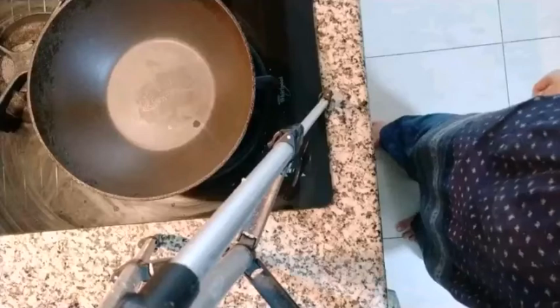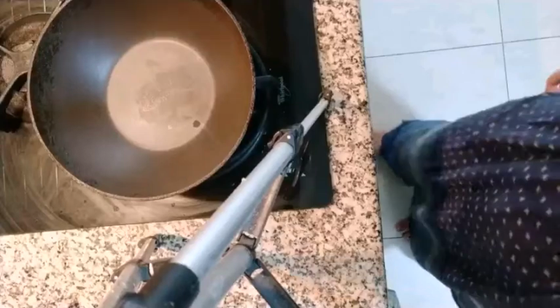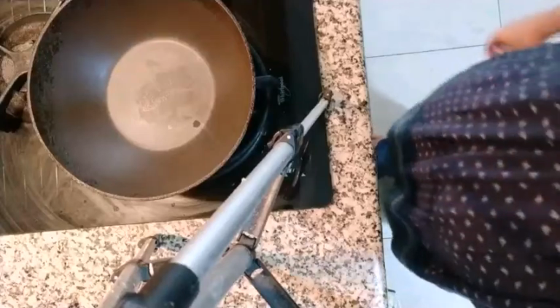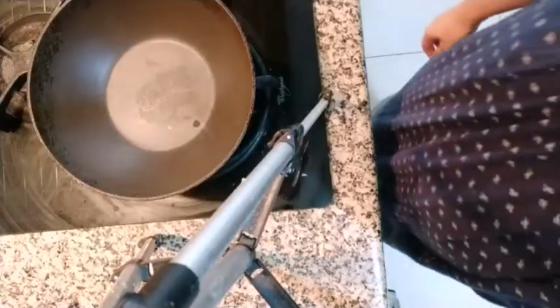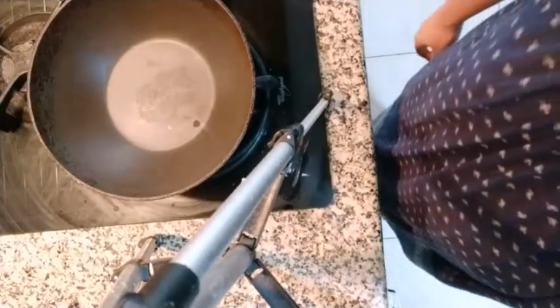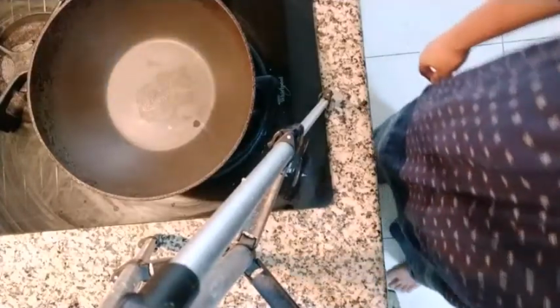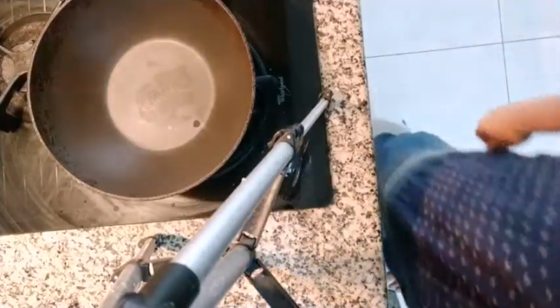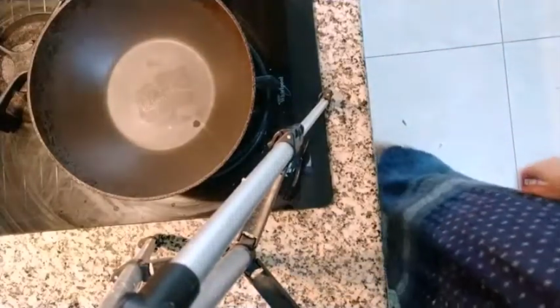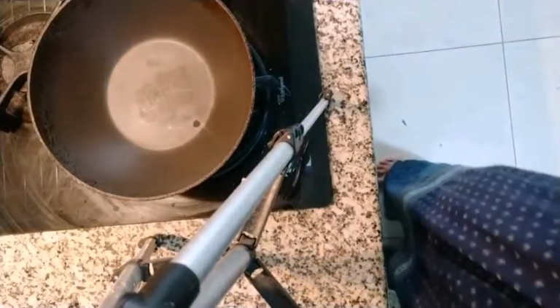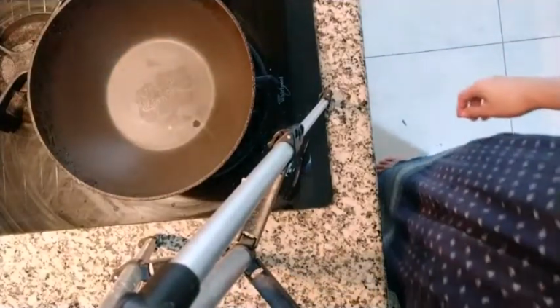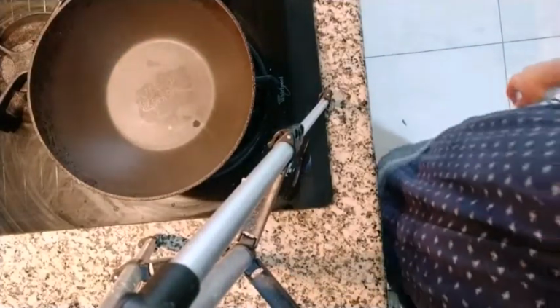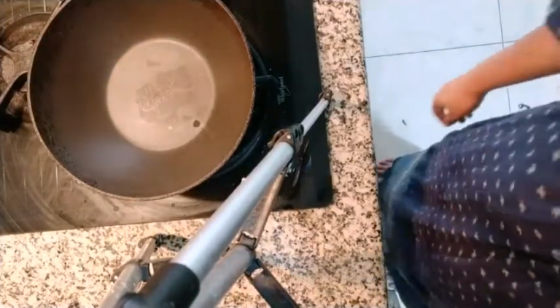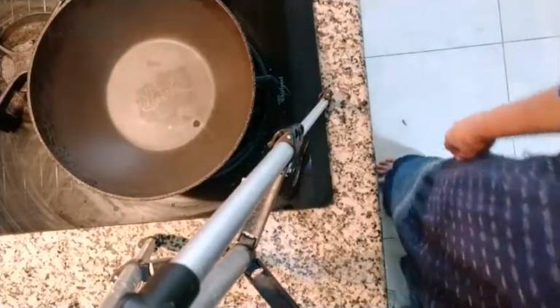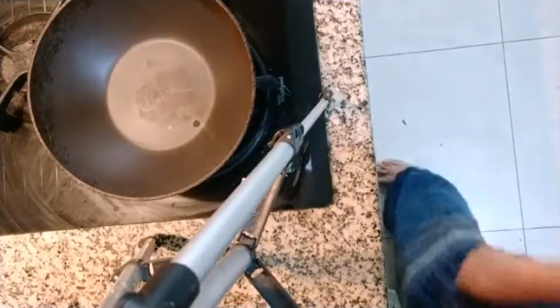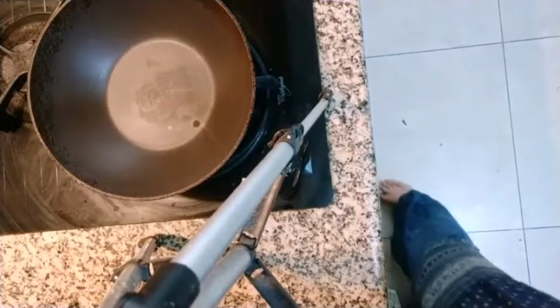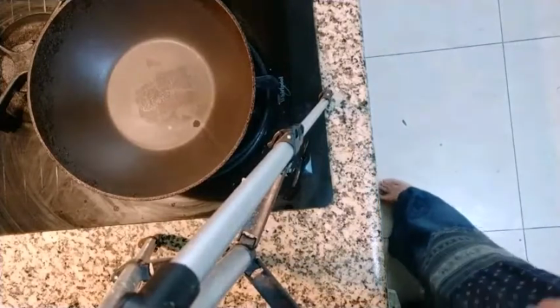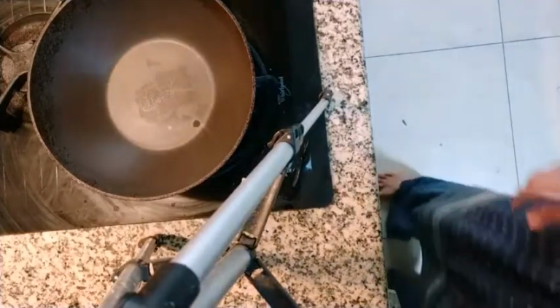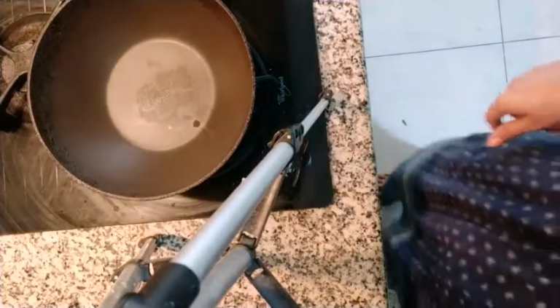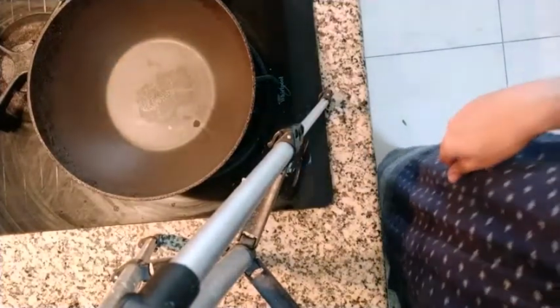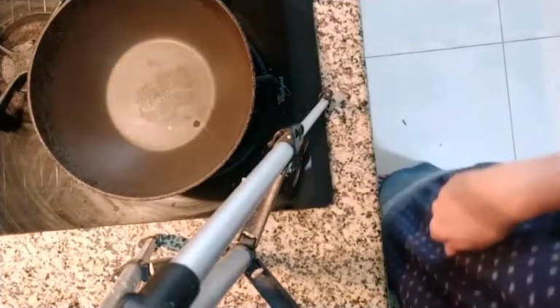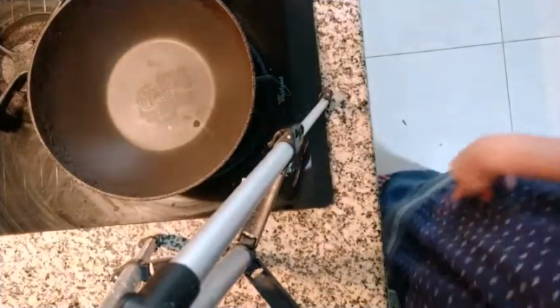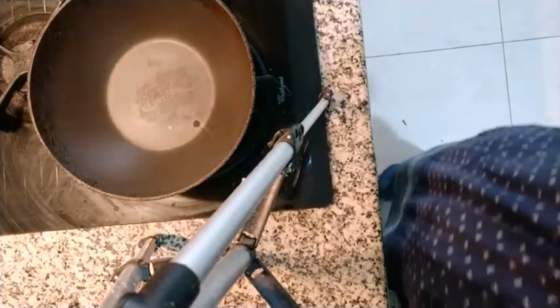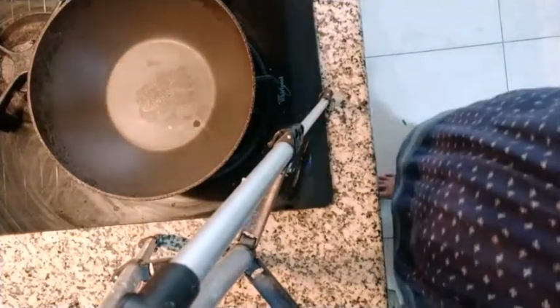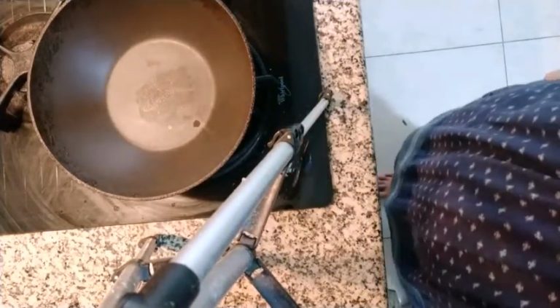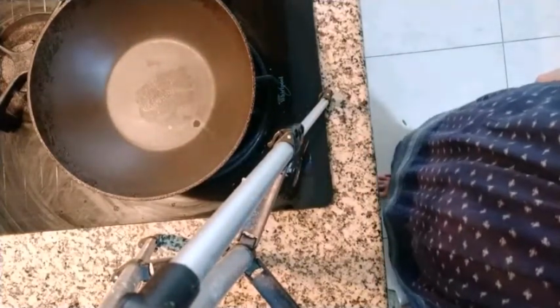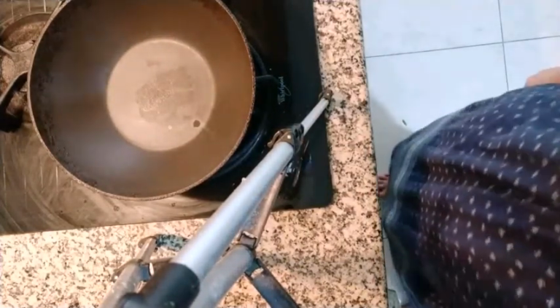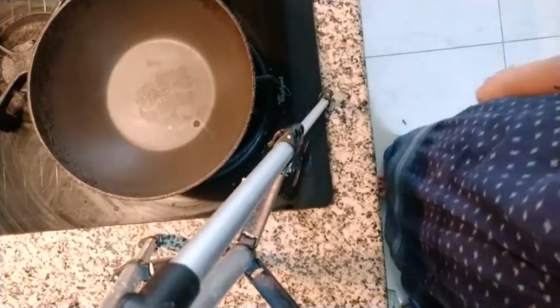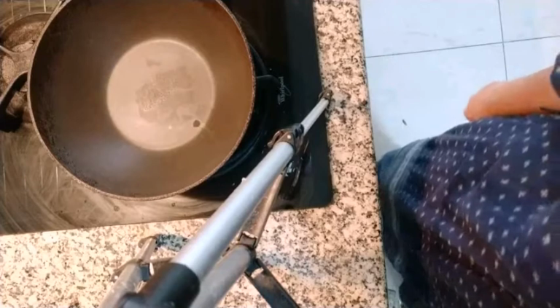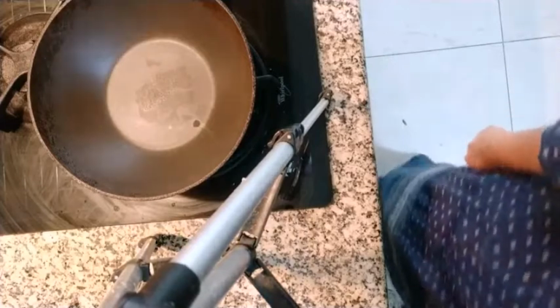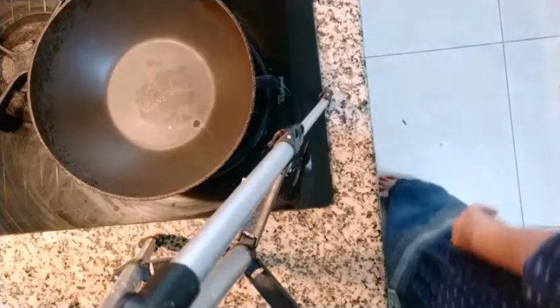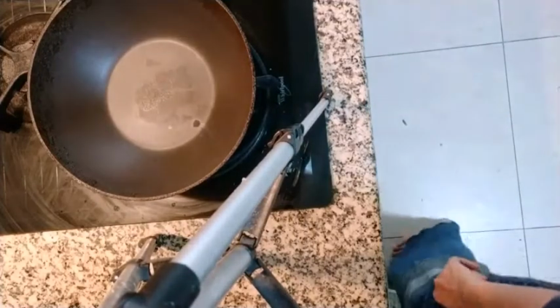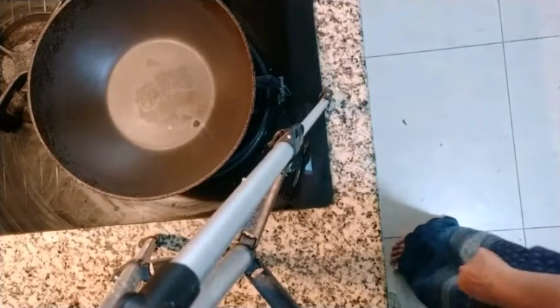Hello friends, welcome back. So today we are going to make aloo ki sabji. This we are going to make gravy type, so we can eat with rice or puri. So let us begin.